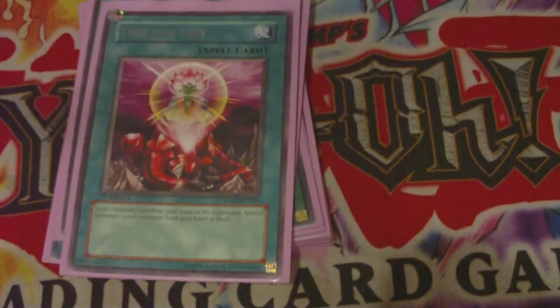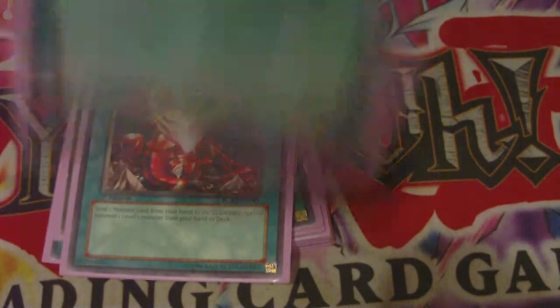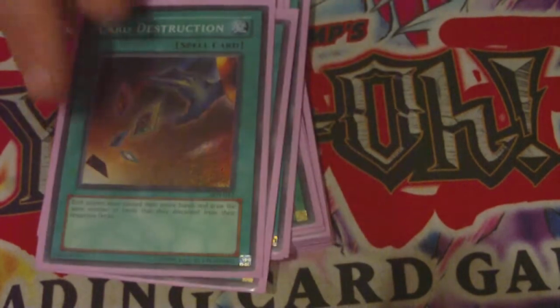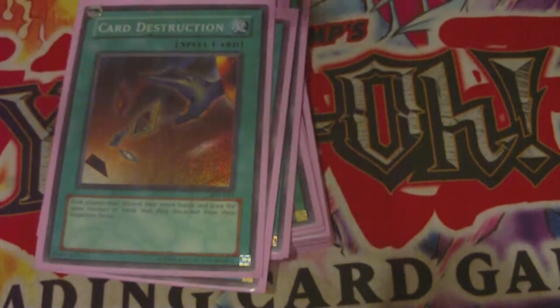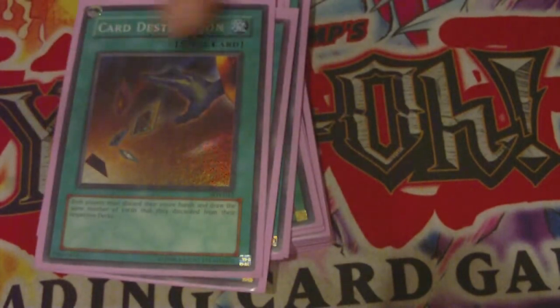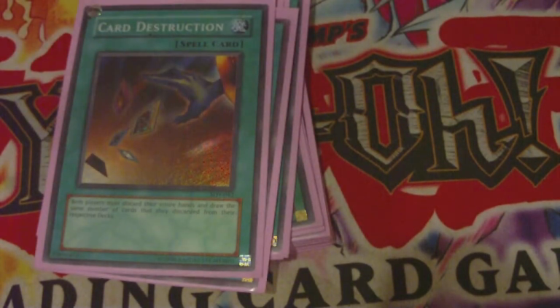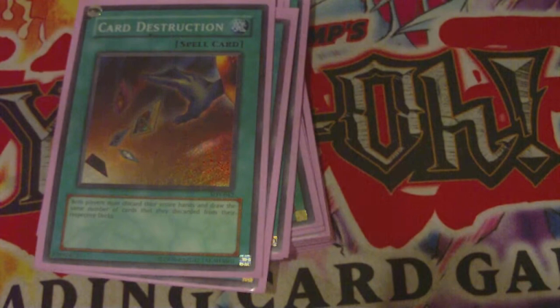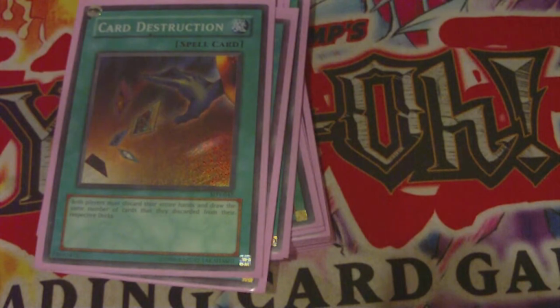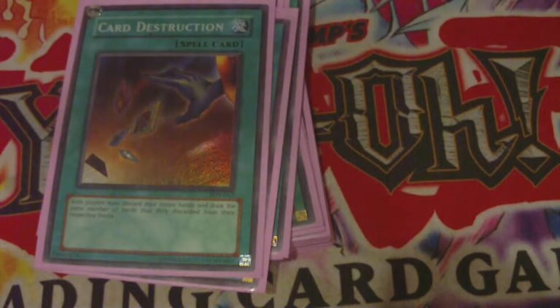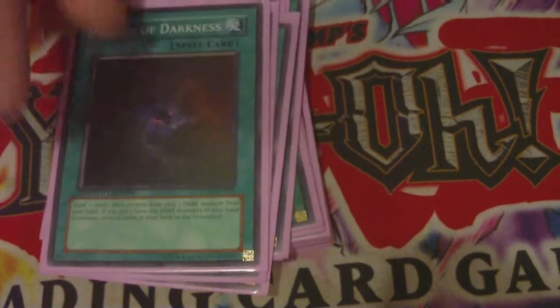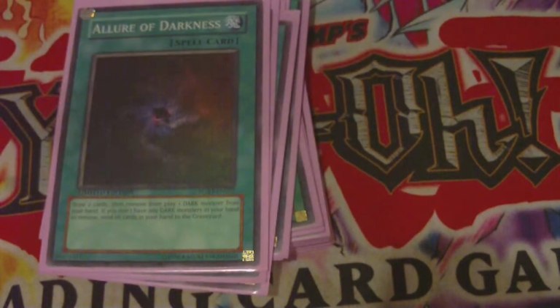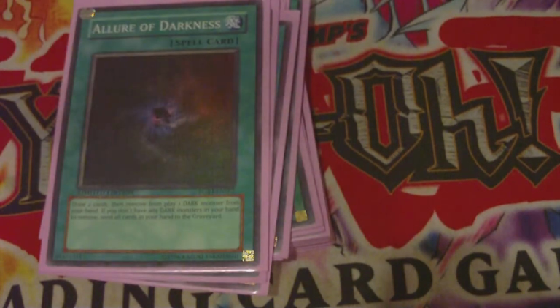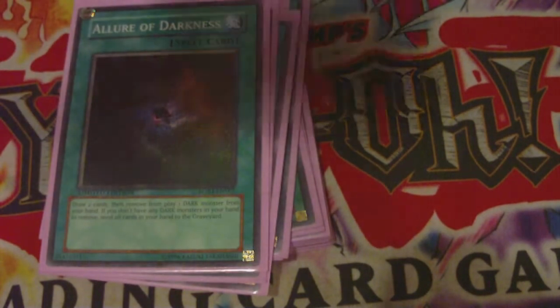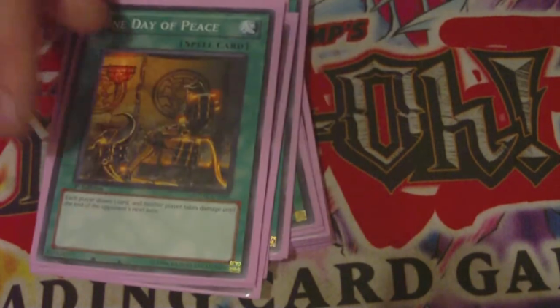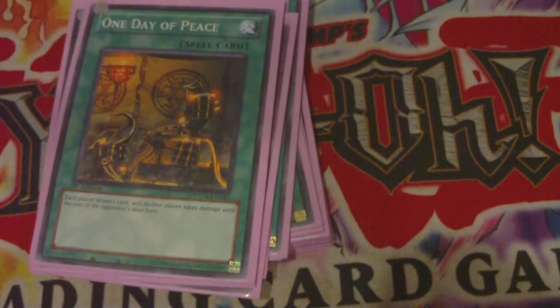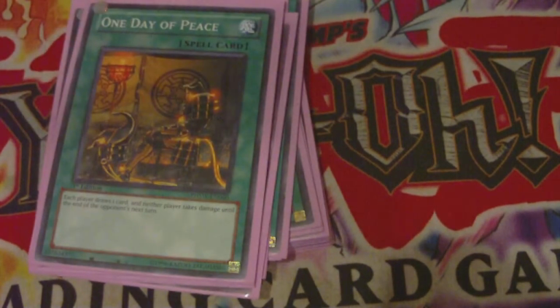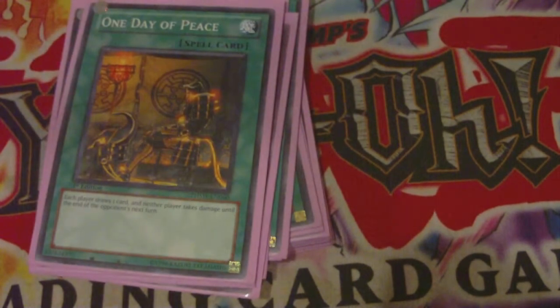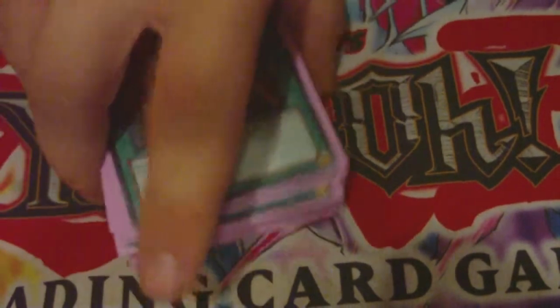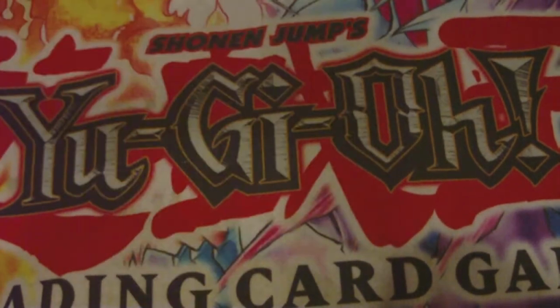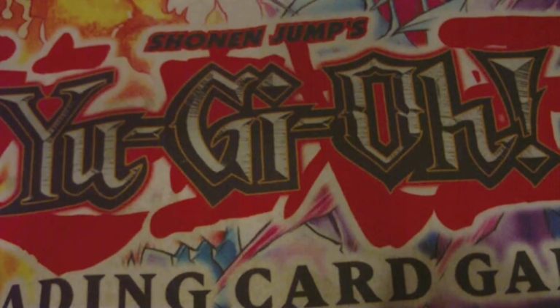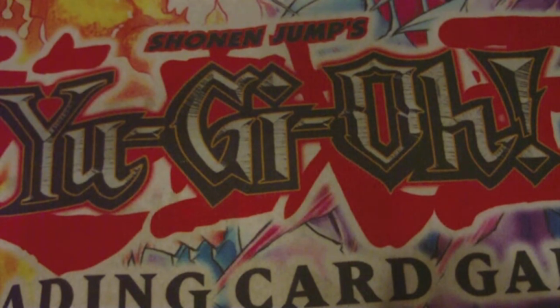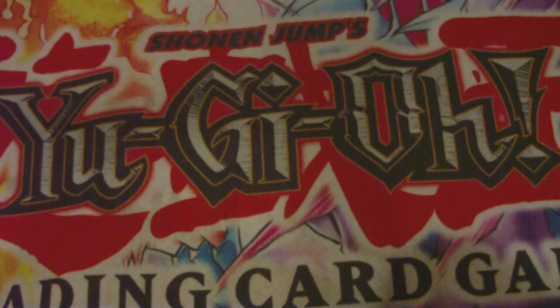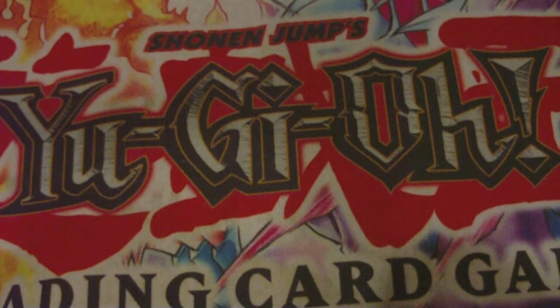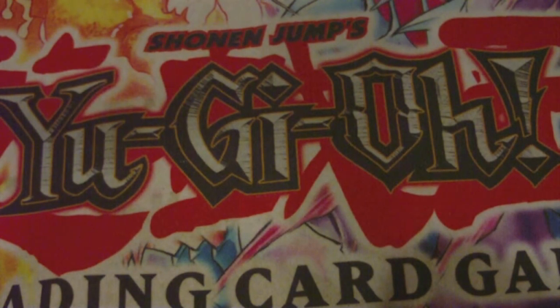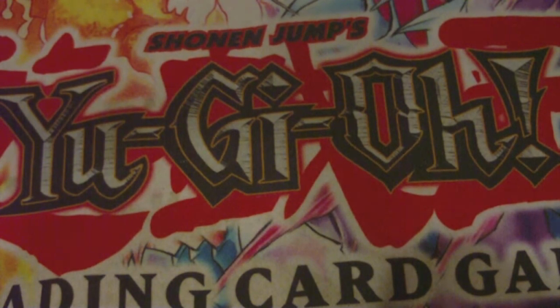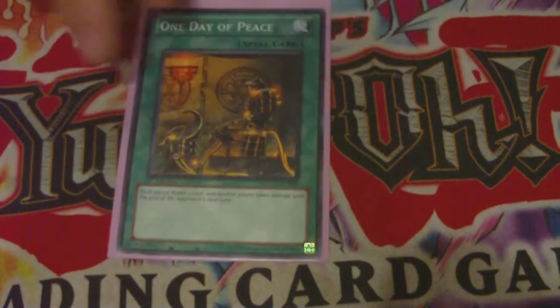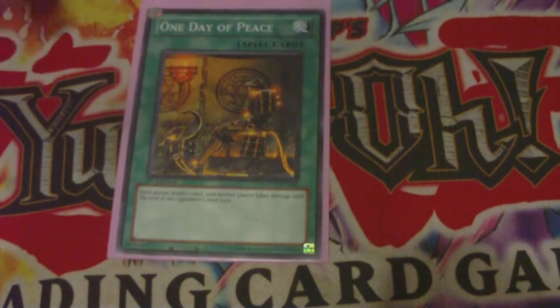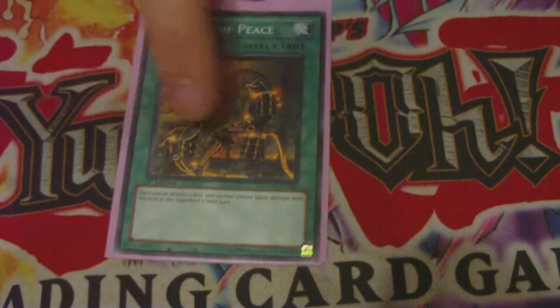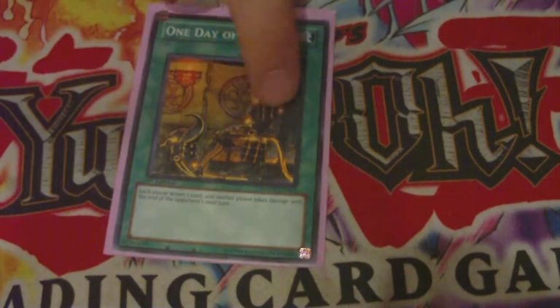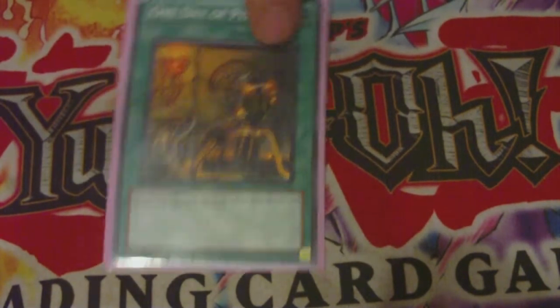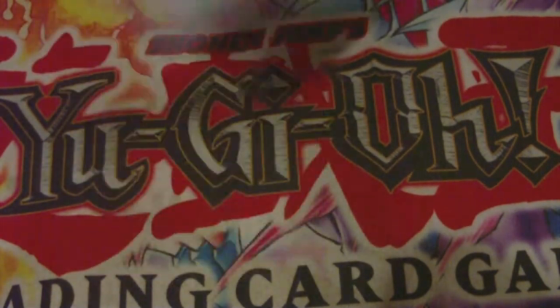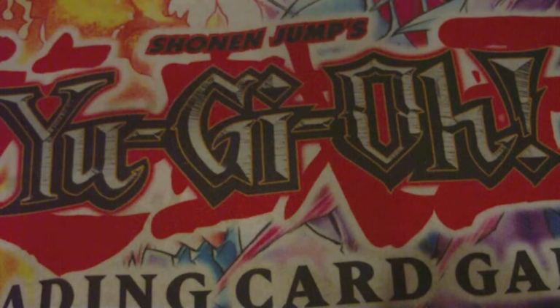One Card Destruction — as long as you don't draw the pieces of Exodia — Lore of Darkness, and one Day of Peace, which is quite amazing. You play this and you don't take battle damage for two turns, so that's amazing.